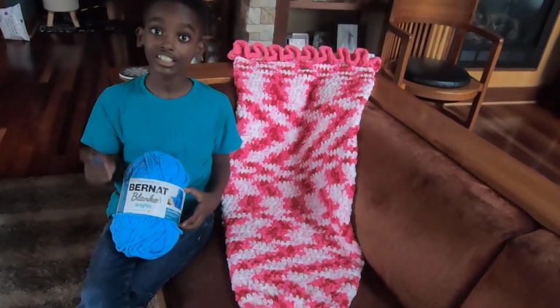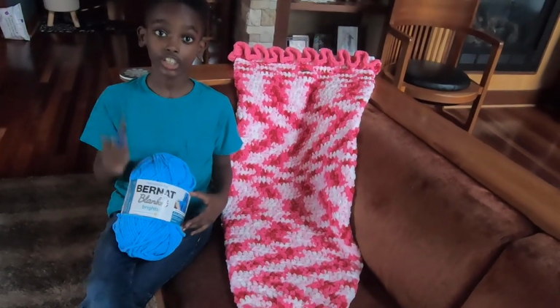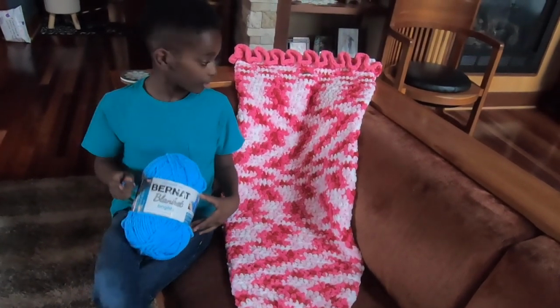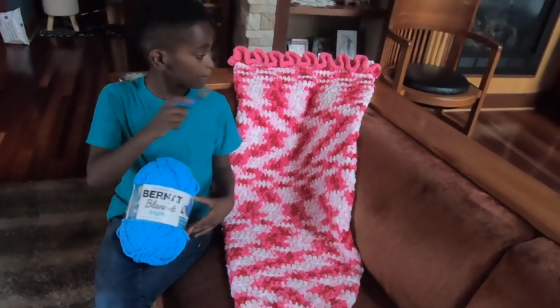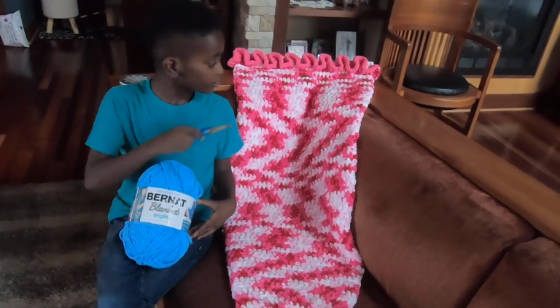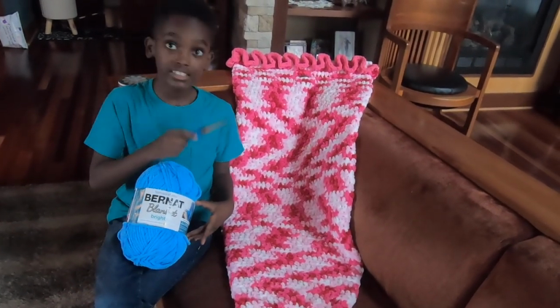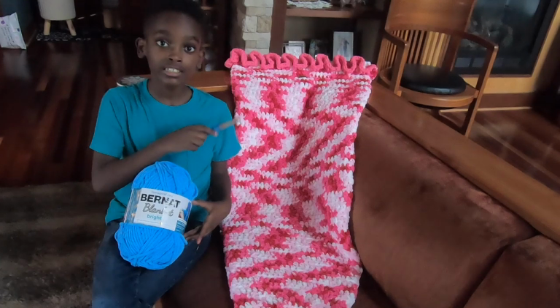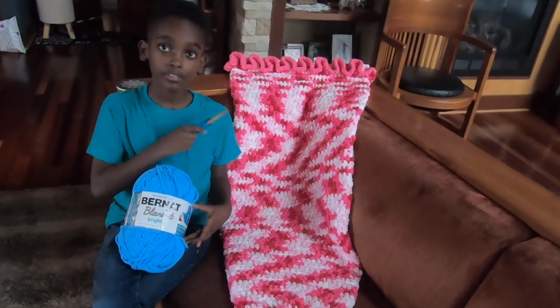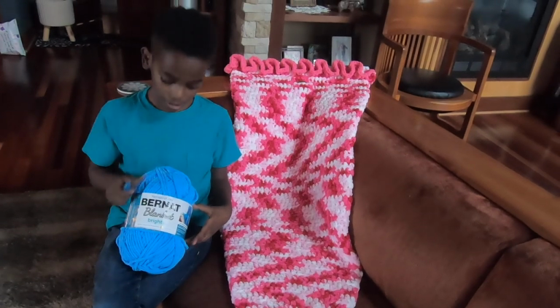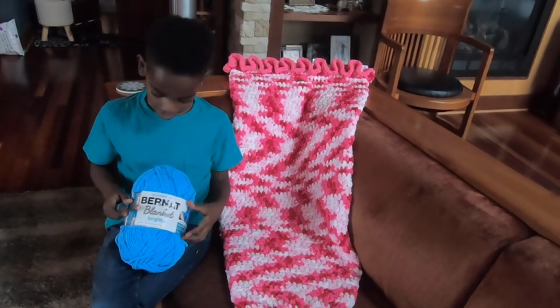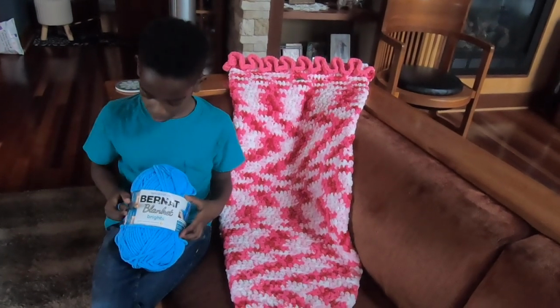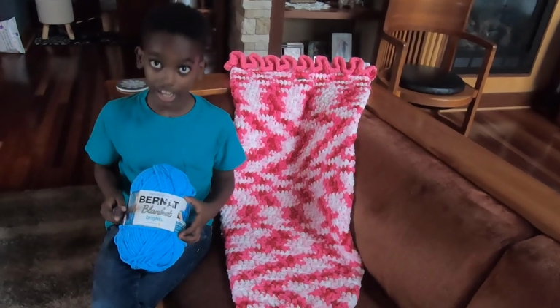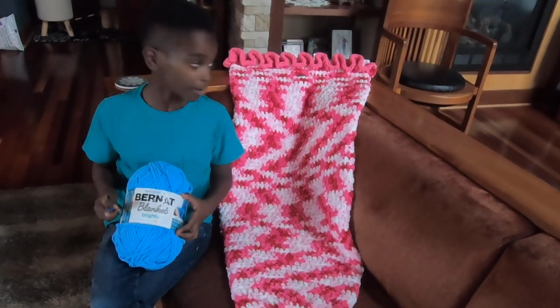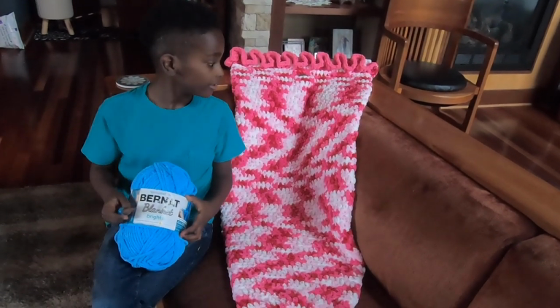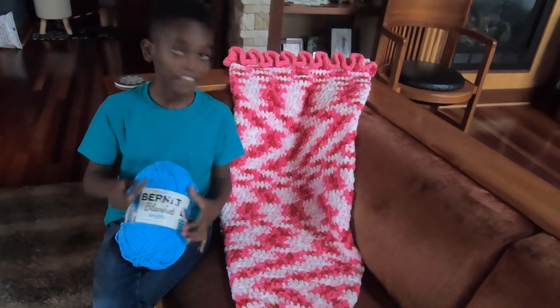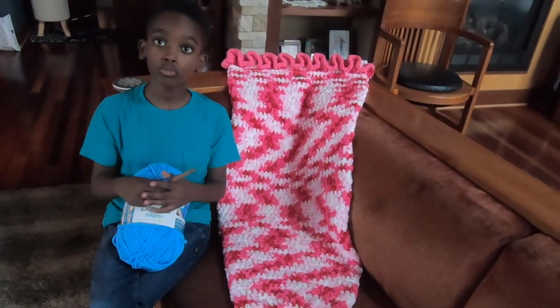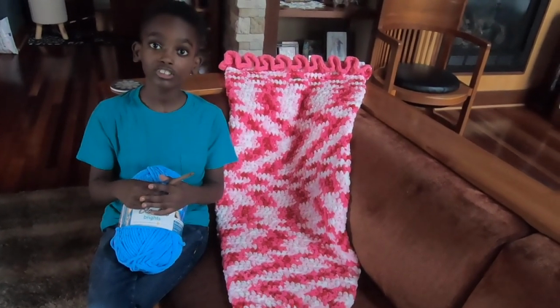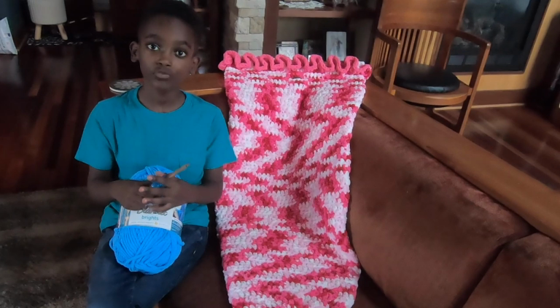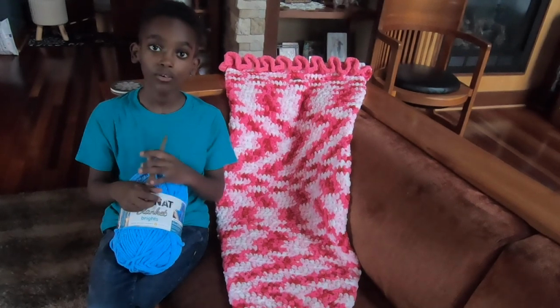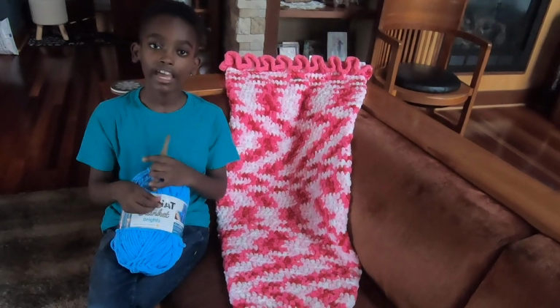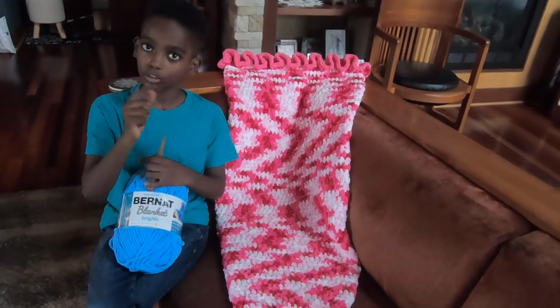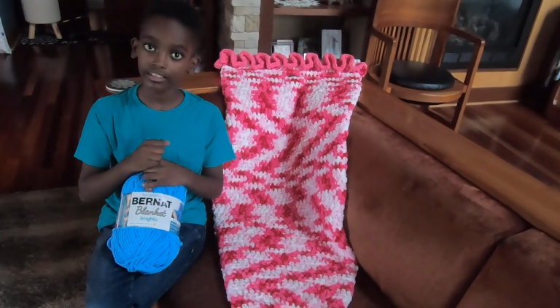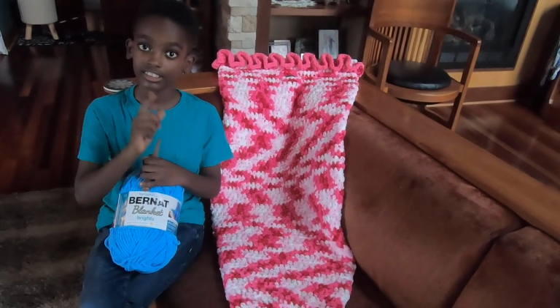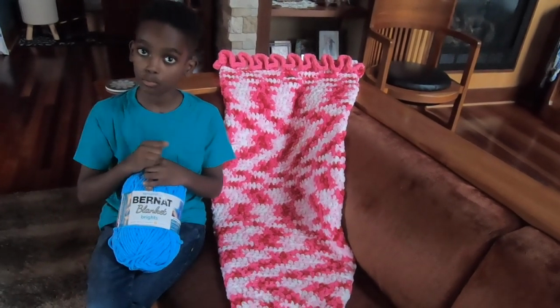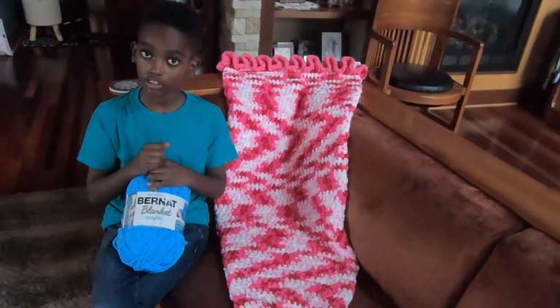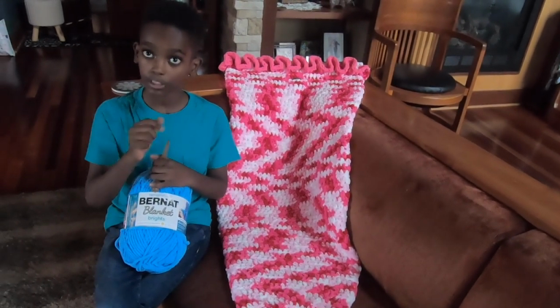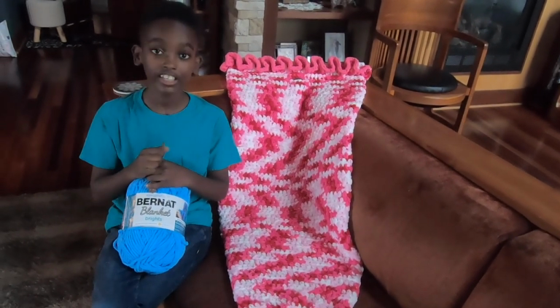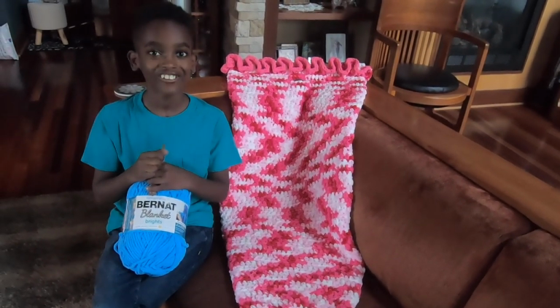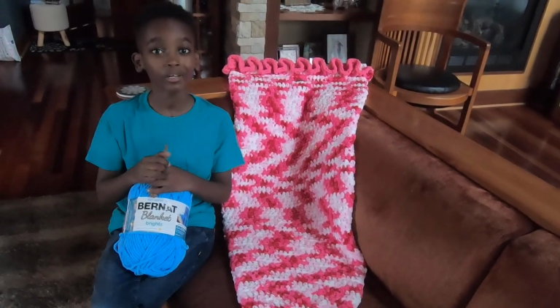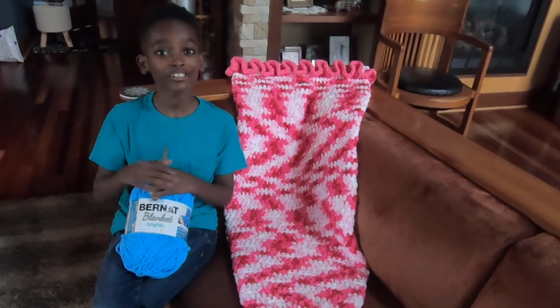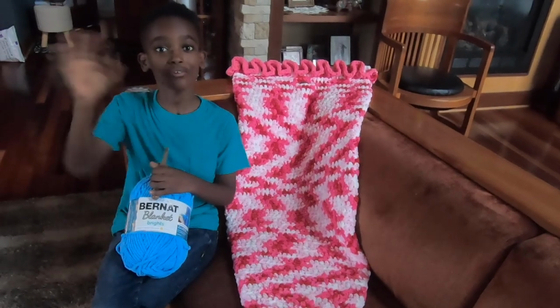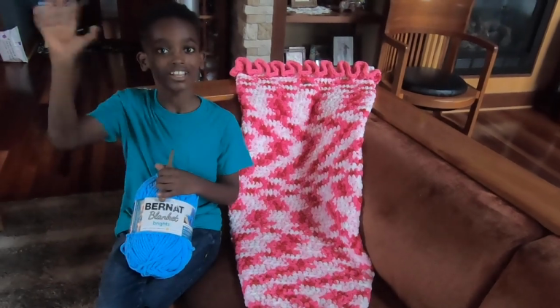Check out the My Little Mermaid Sleep and Snuggle Sack on yarnspirations.com. Thank you so much for watching today's video, and a big thank you to yarnspirations for sponsoring today's video. Goodbye and crochet away, friends!